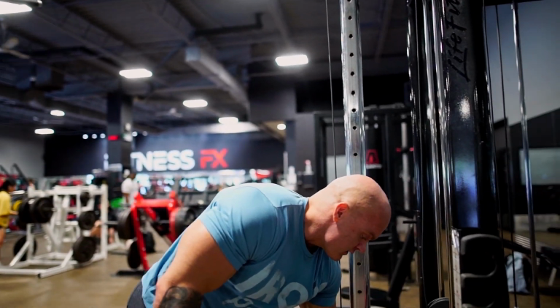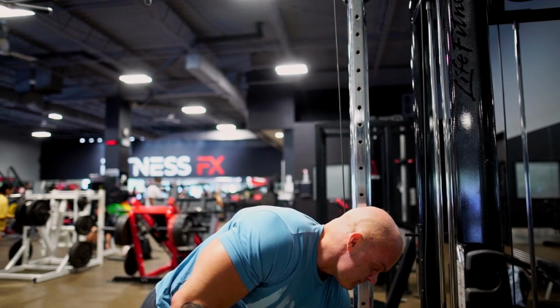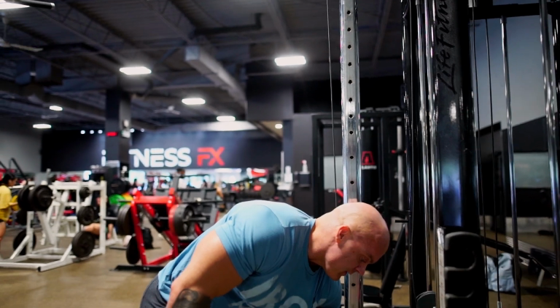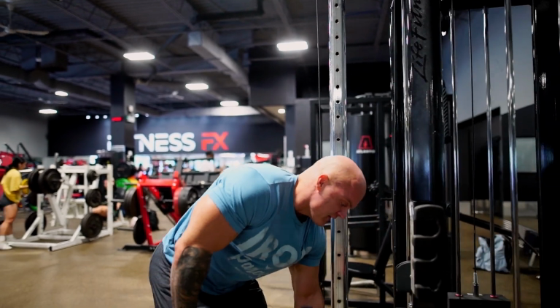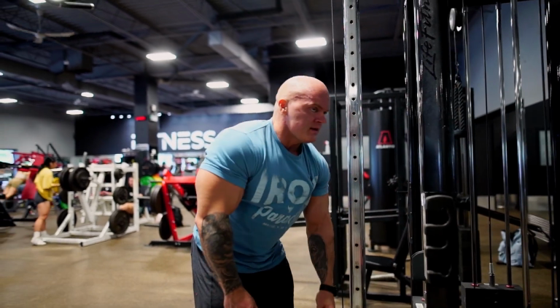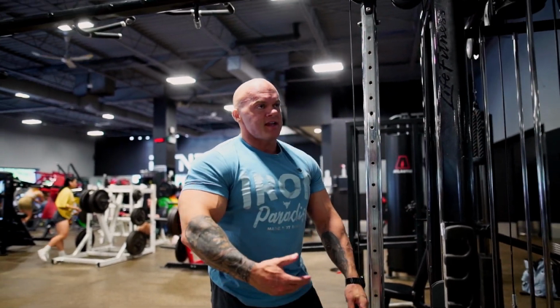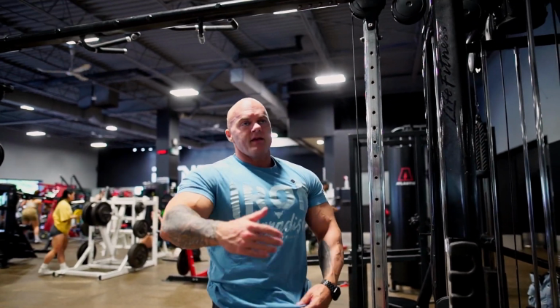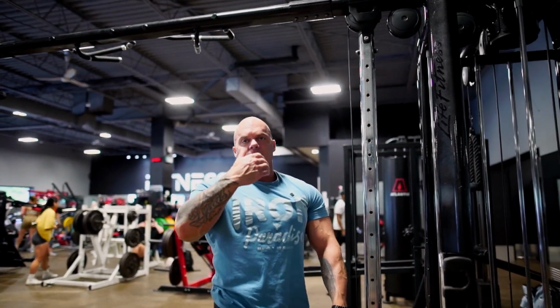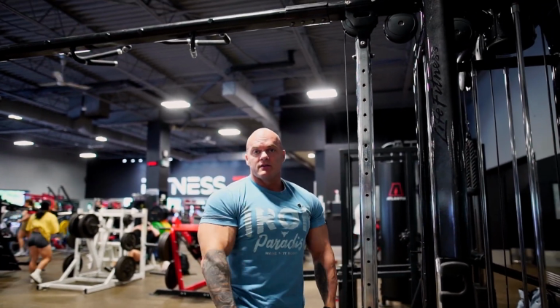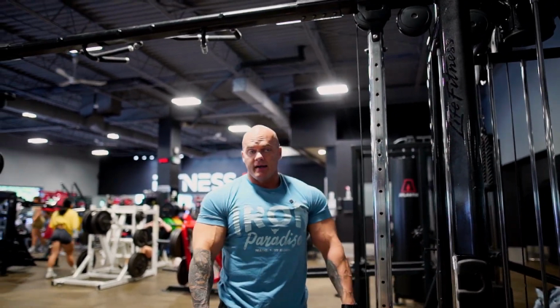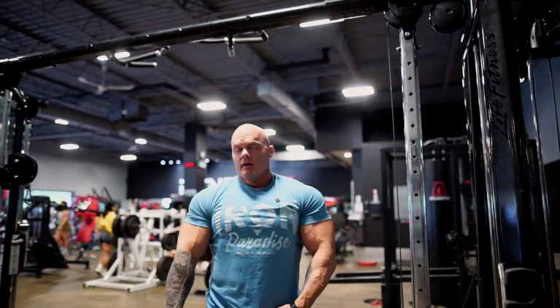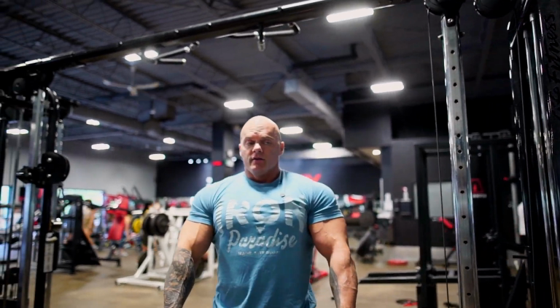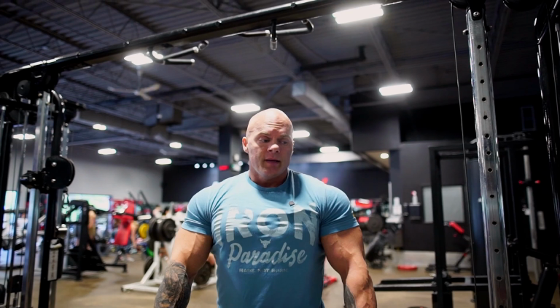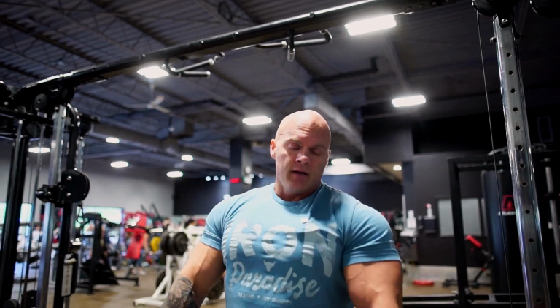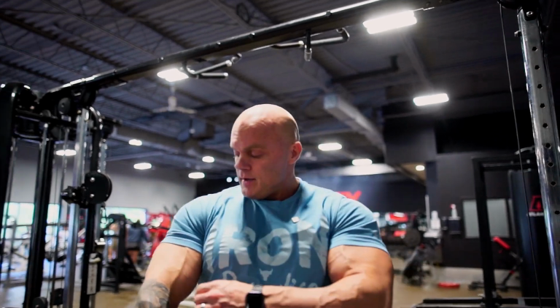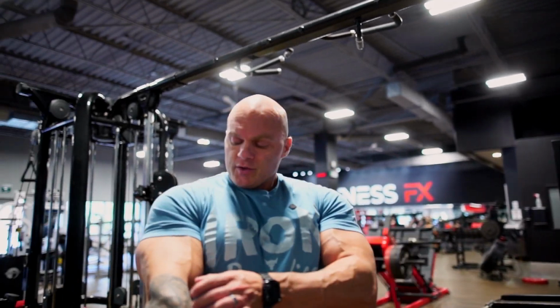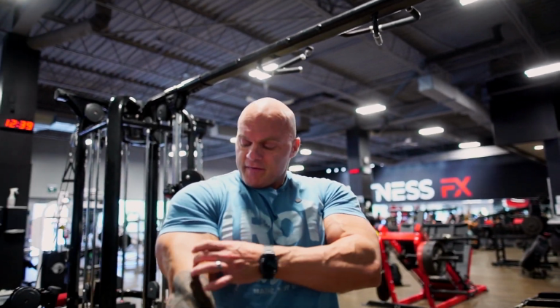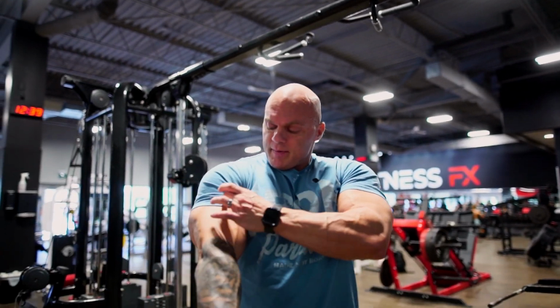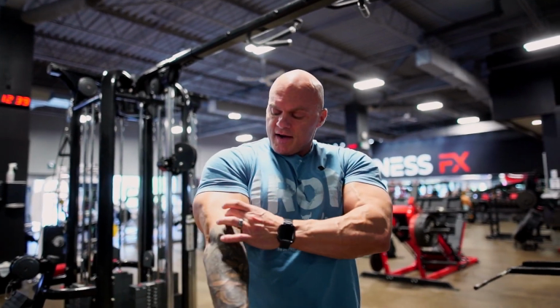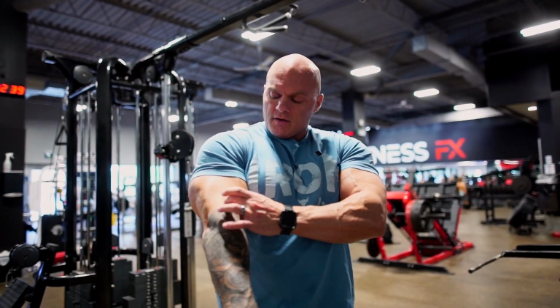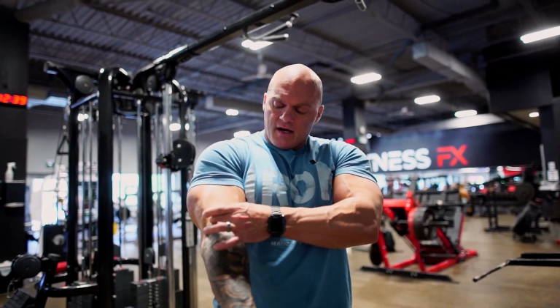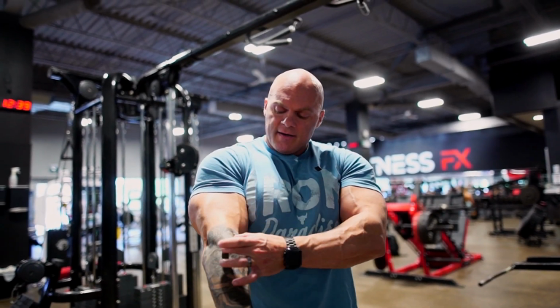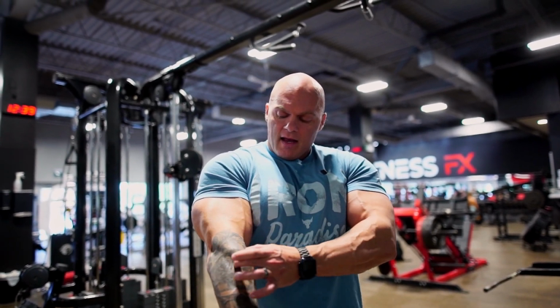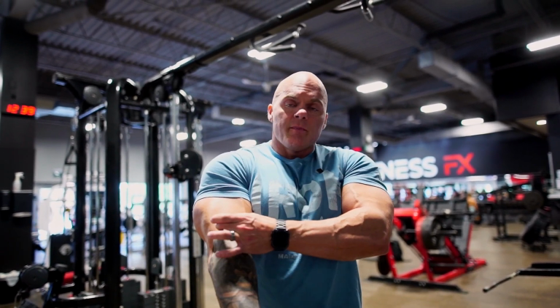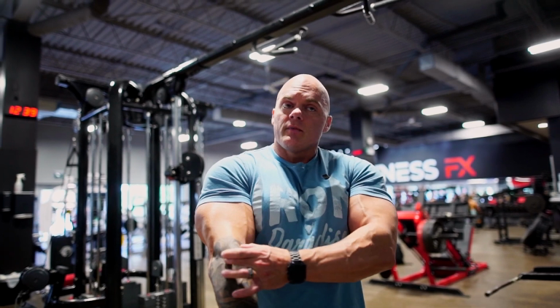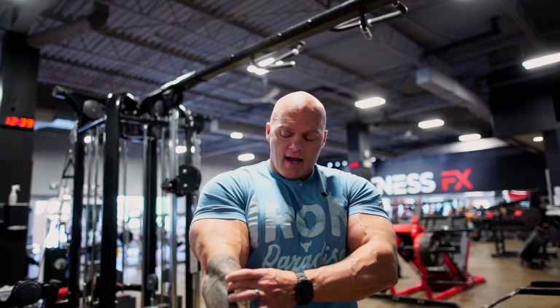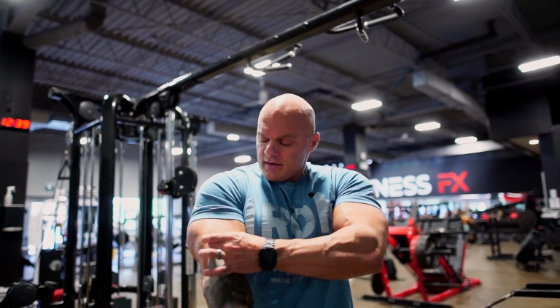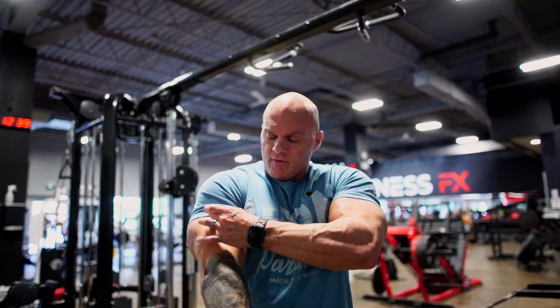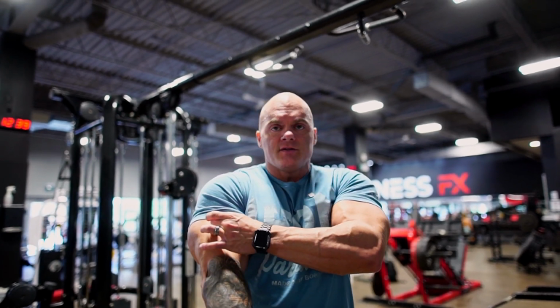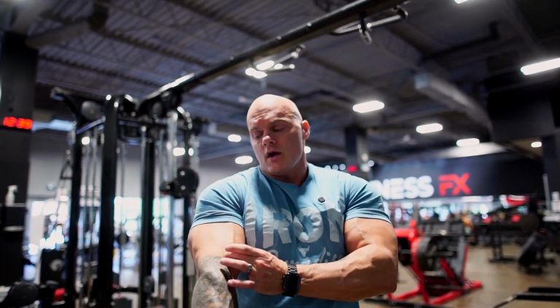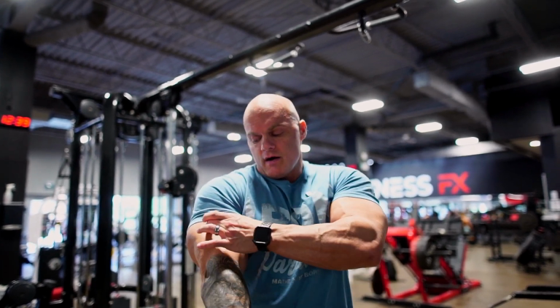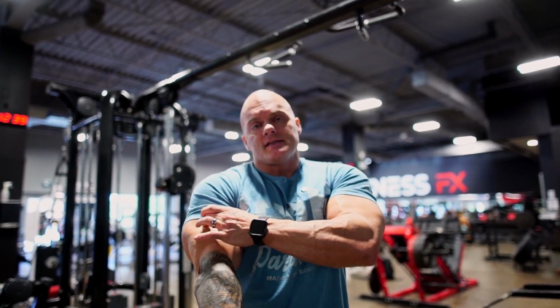Rep ranges for that one are the same thing — keep the volume a little high. You should be feeling it right along the outside and the top of the forearm, the brachialis, and right up into the outer part of the bicep.